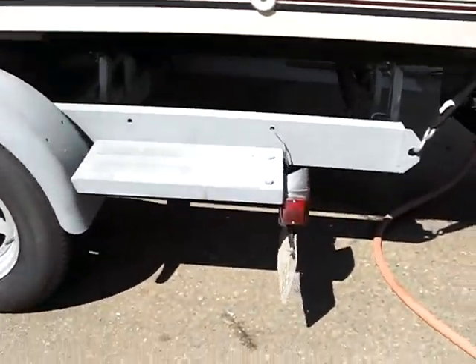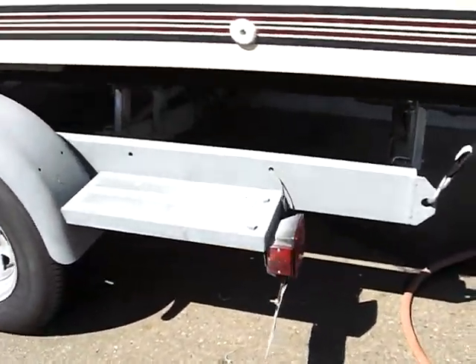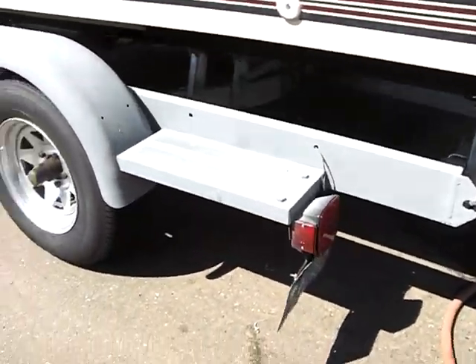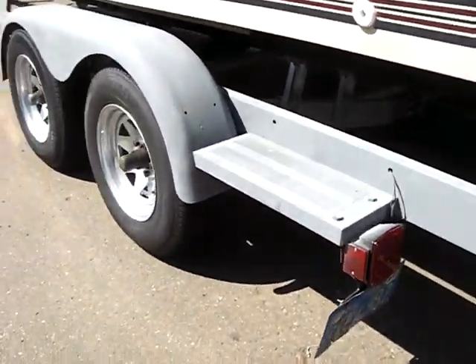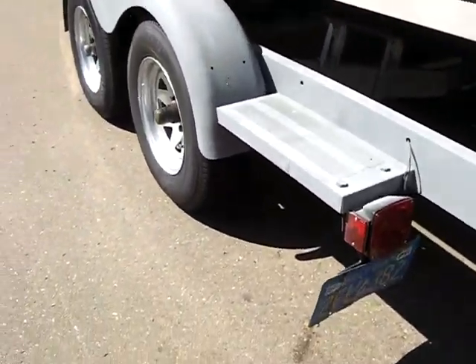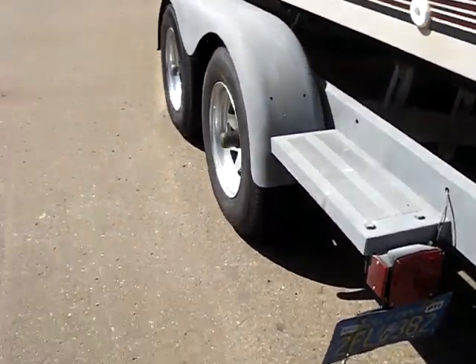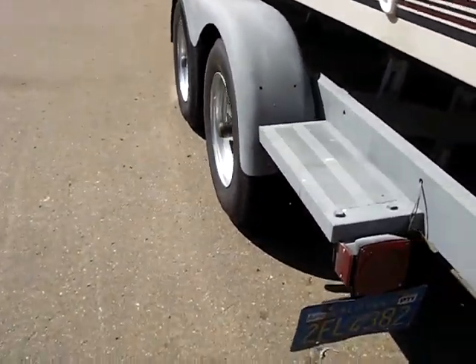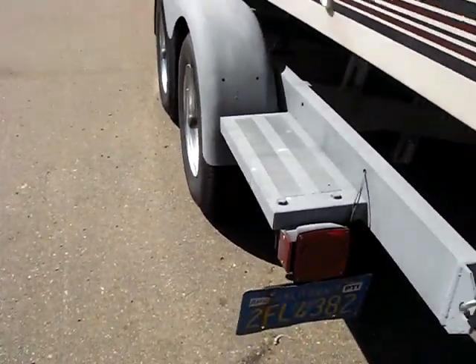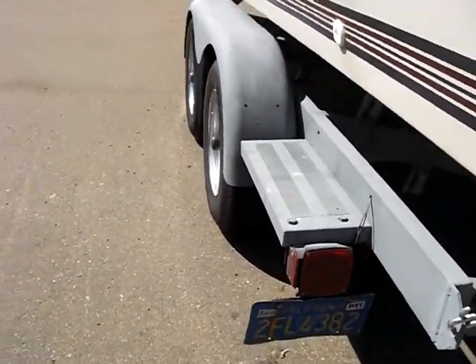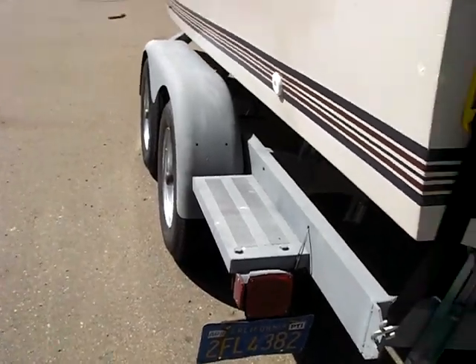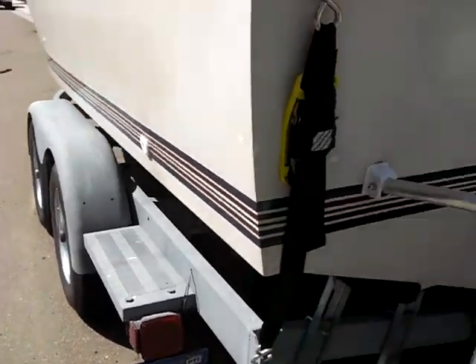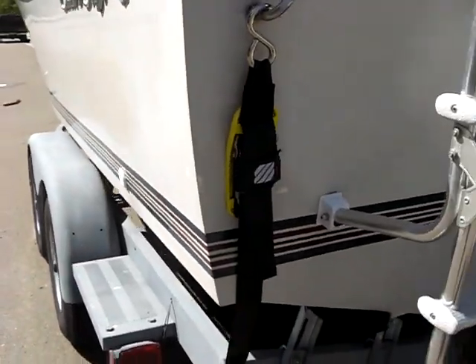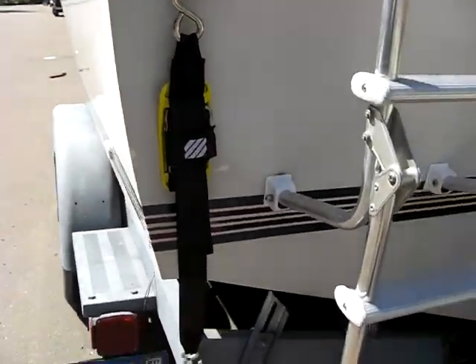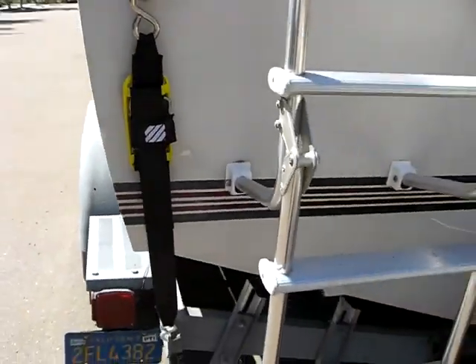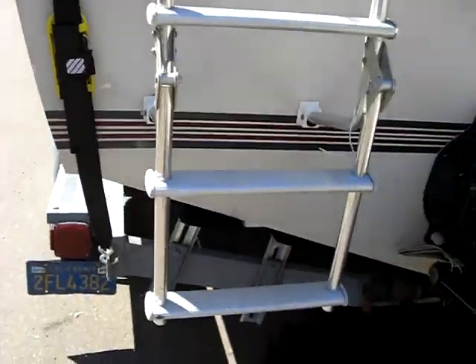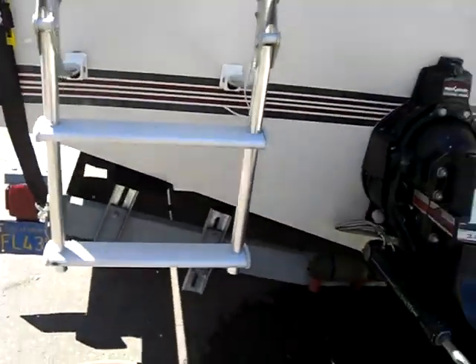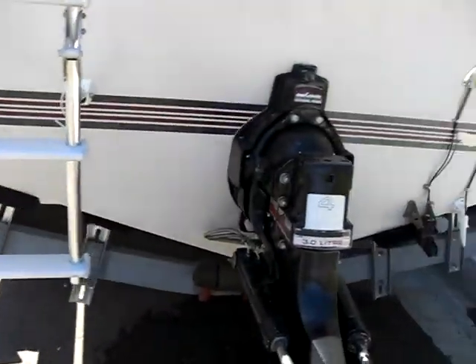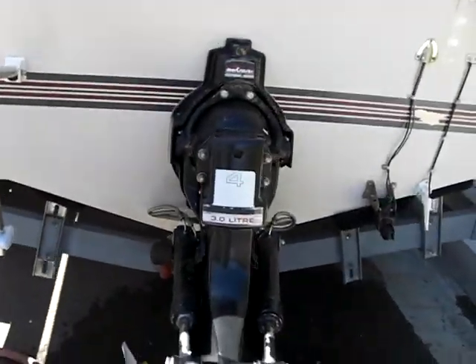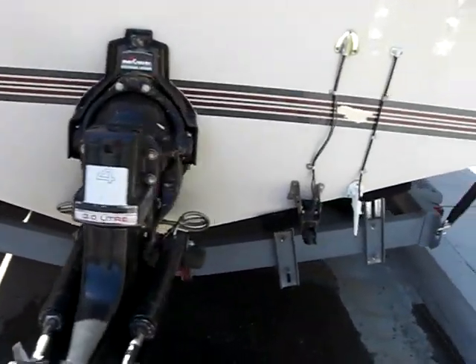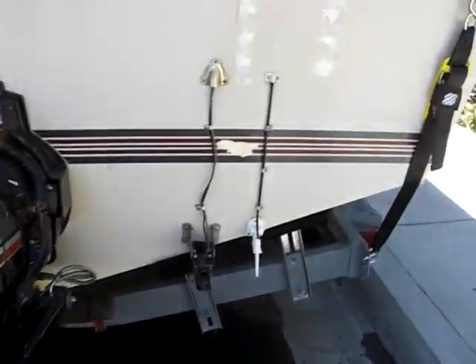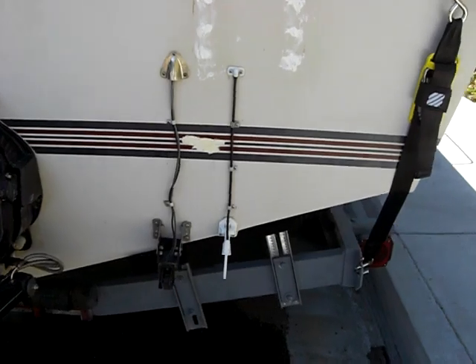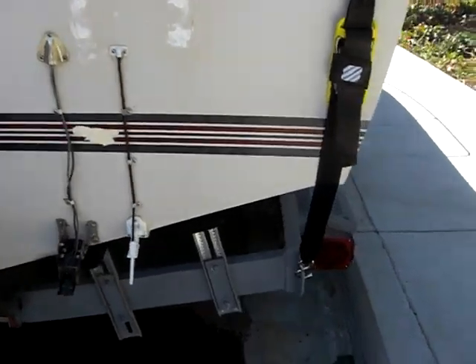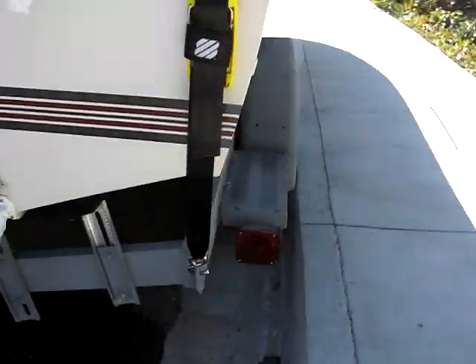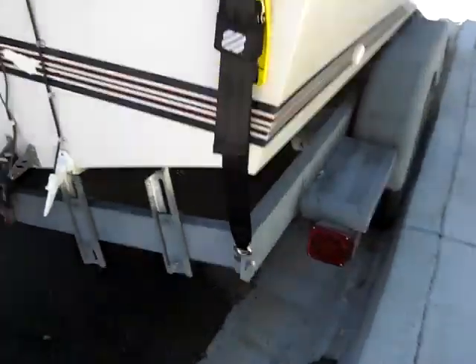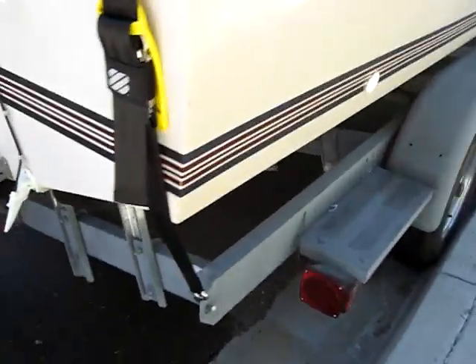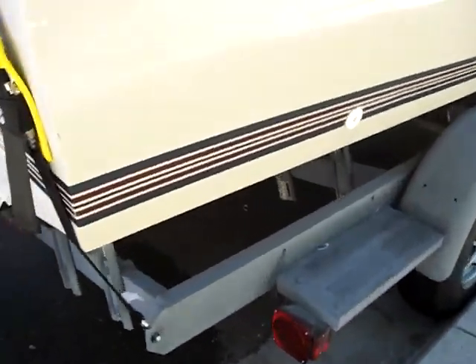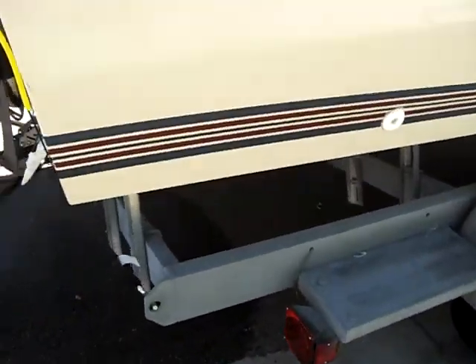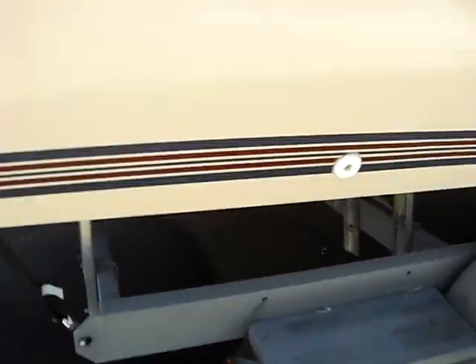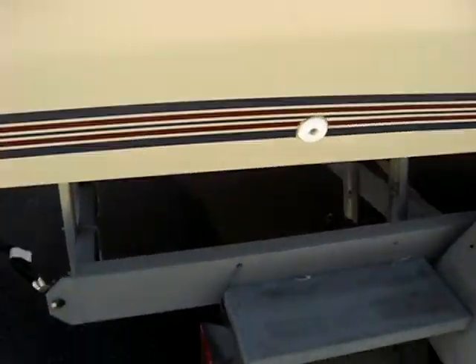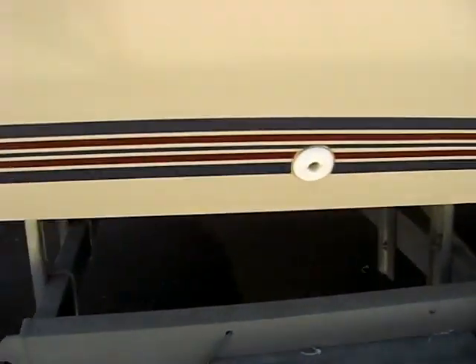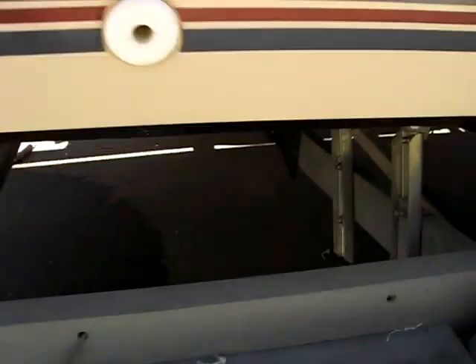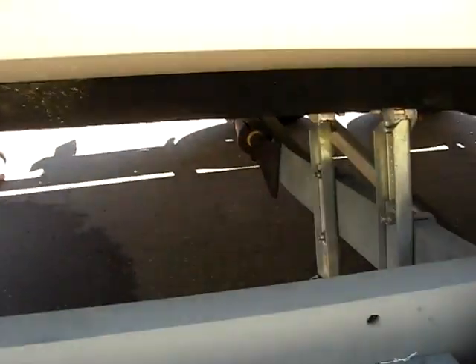Registration is current, new LED lights, and boat straps to hold the boat in. As you can tell, all the struts have been replaced.